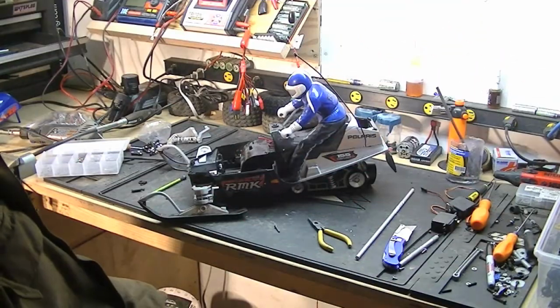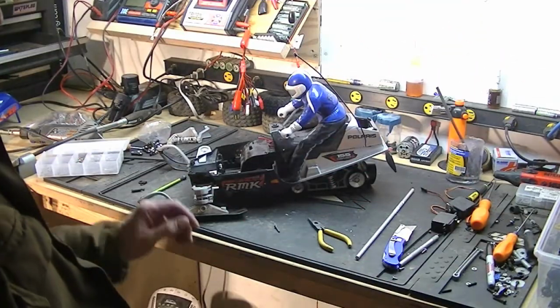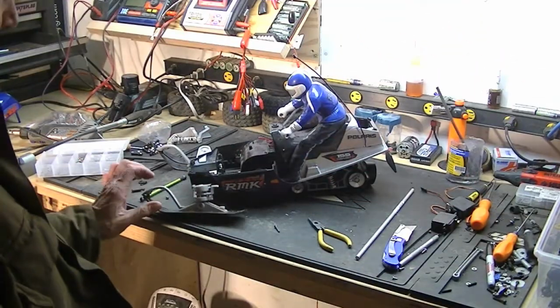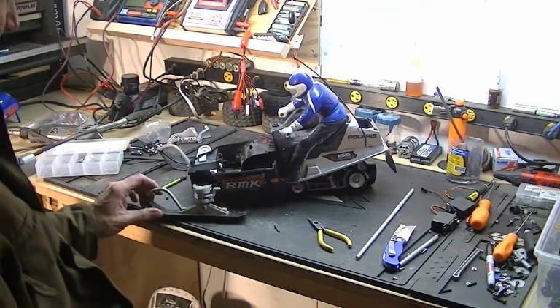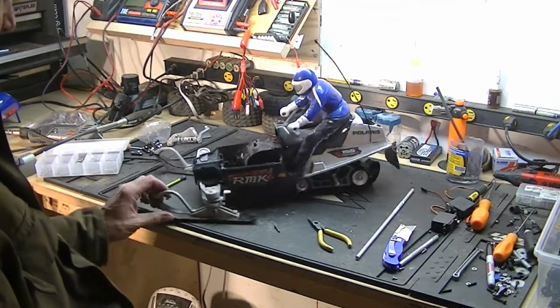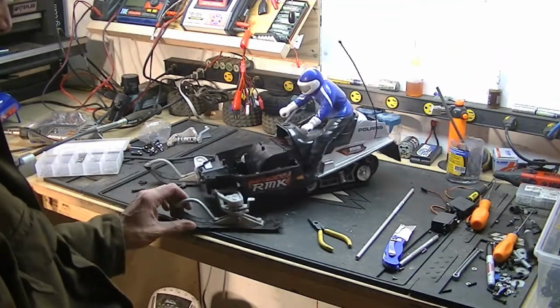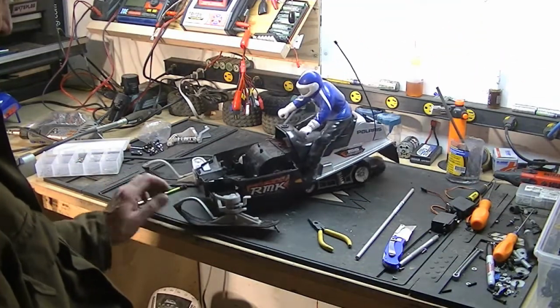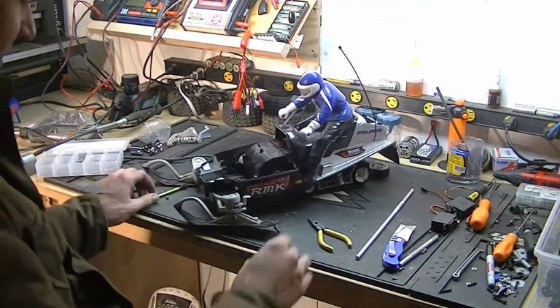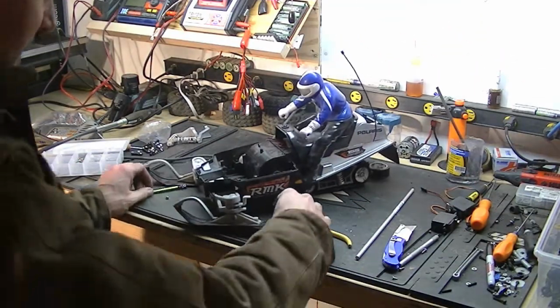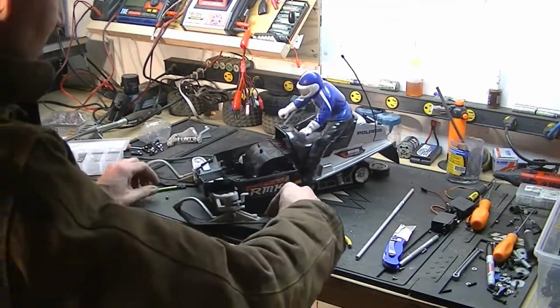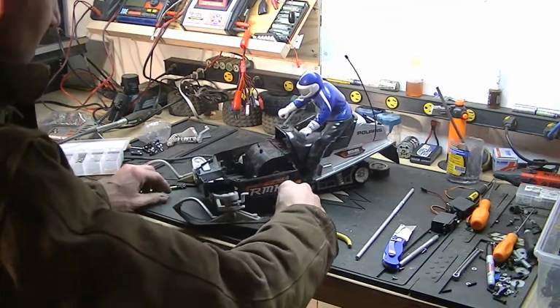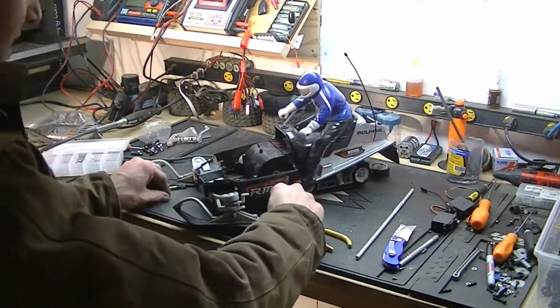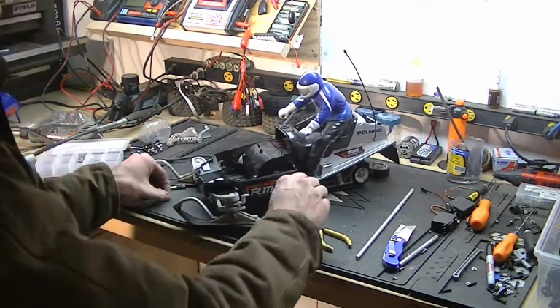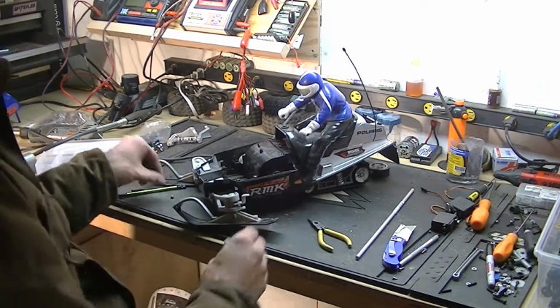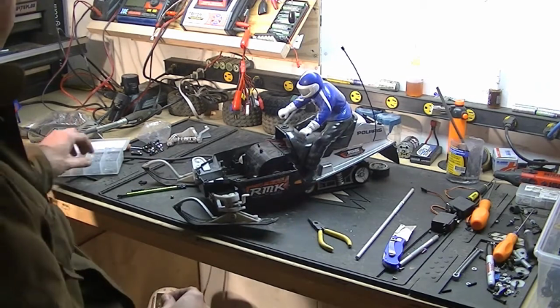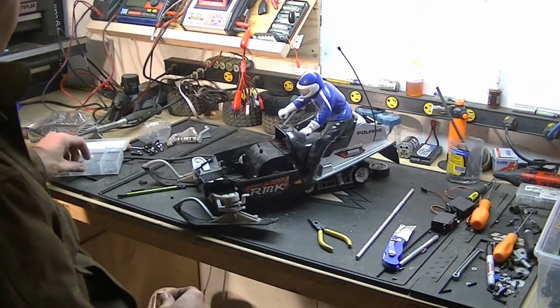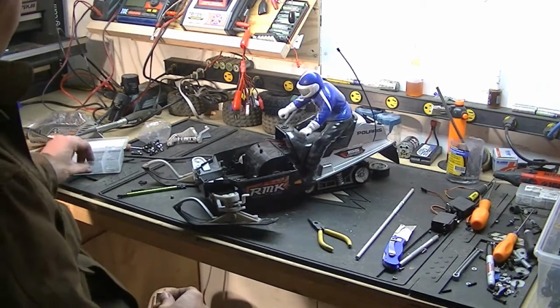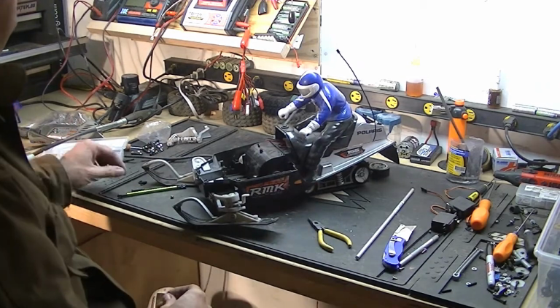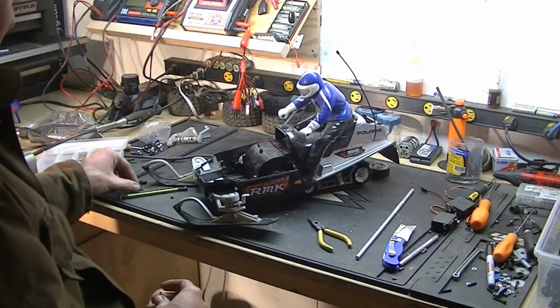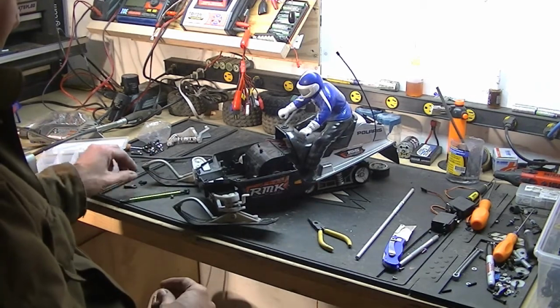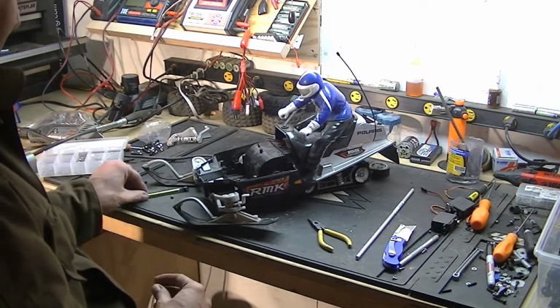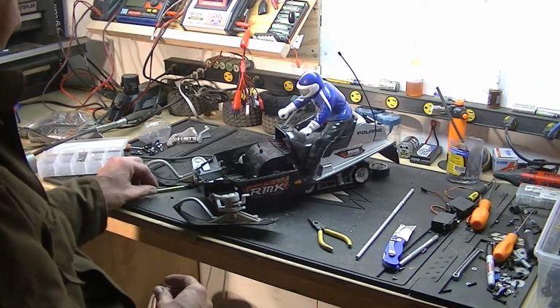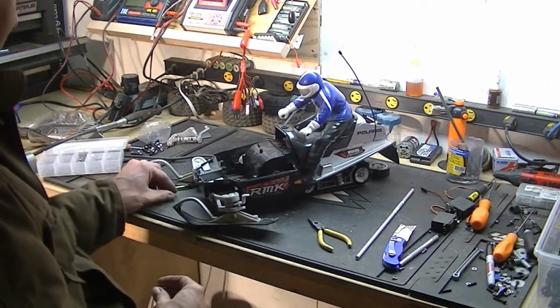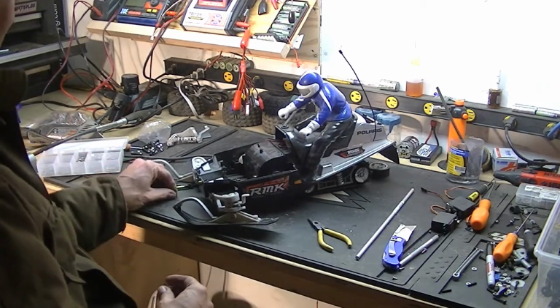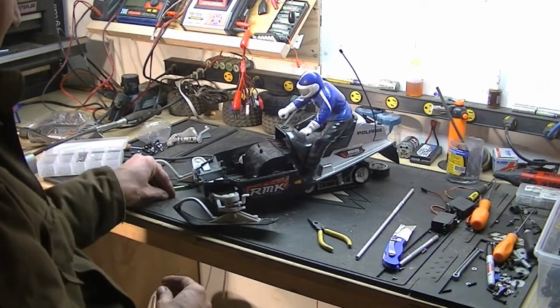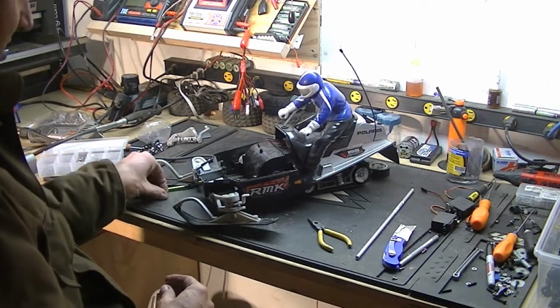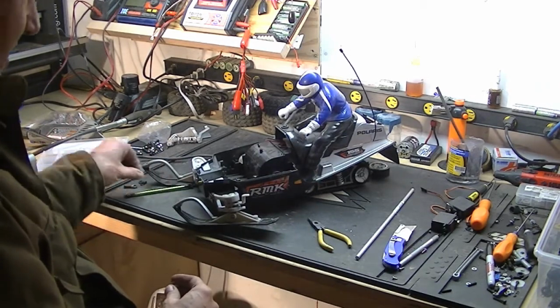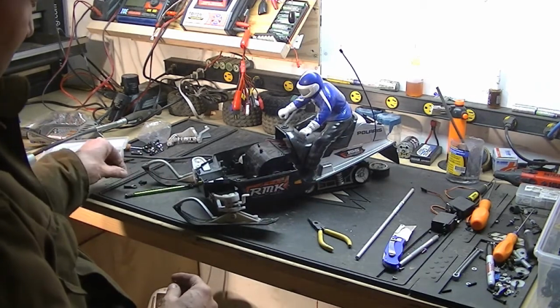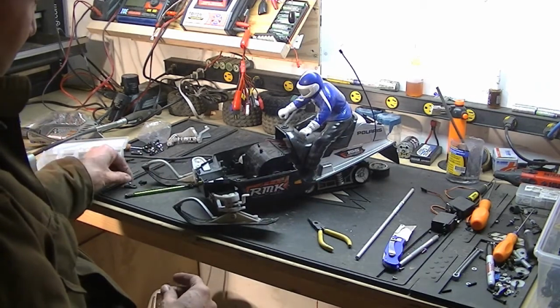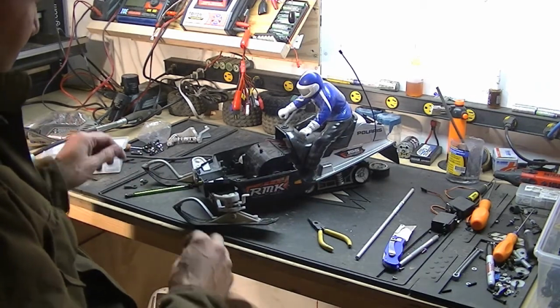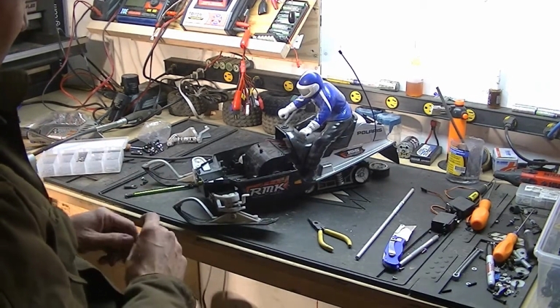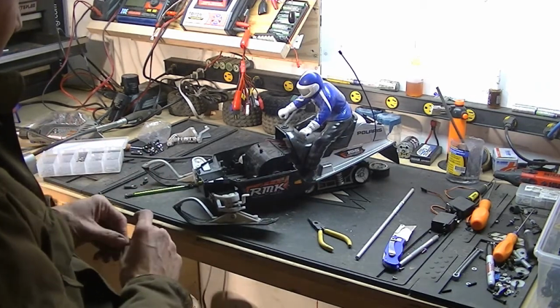Hey folks, welcome back to the bench. I'm back on the RC snowmobile. I've decided I'm going to give it another go.